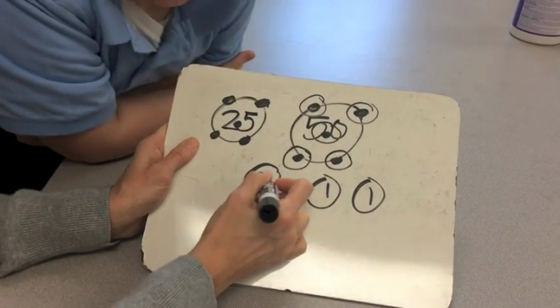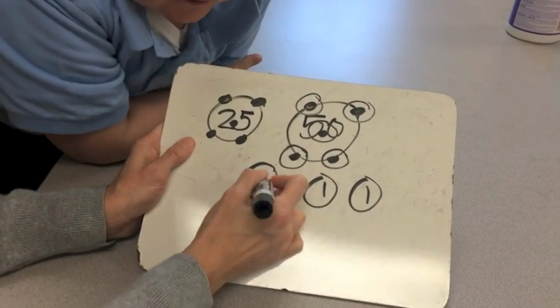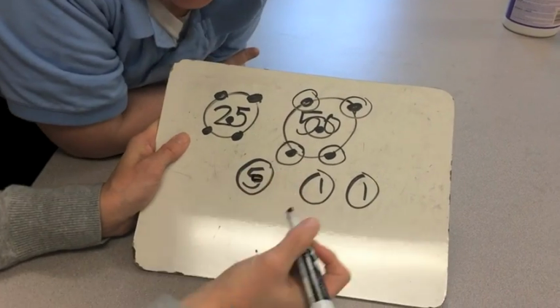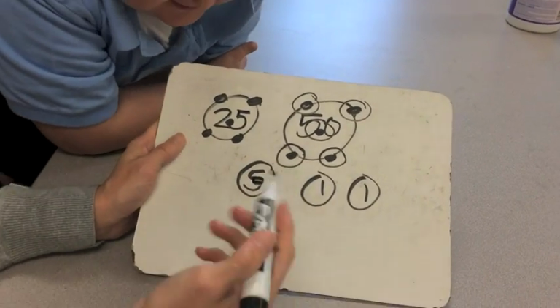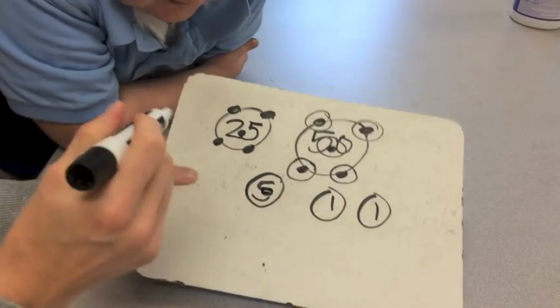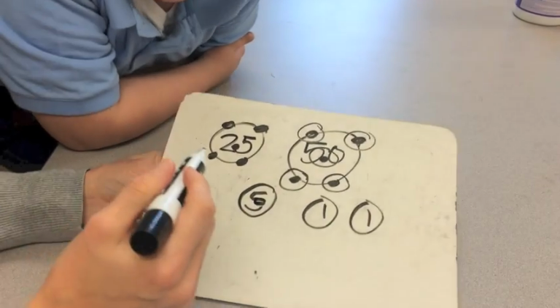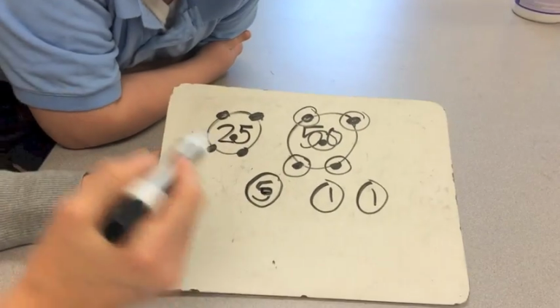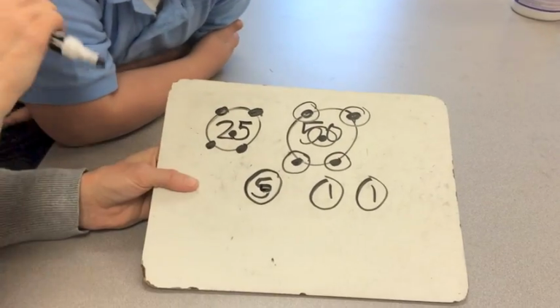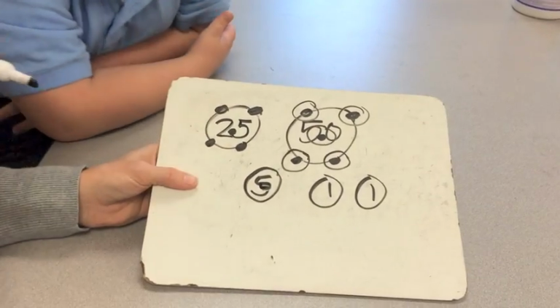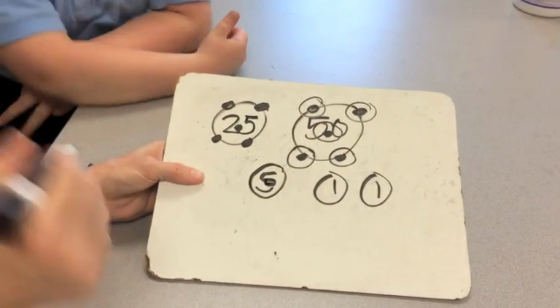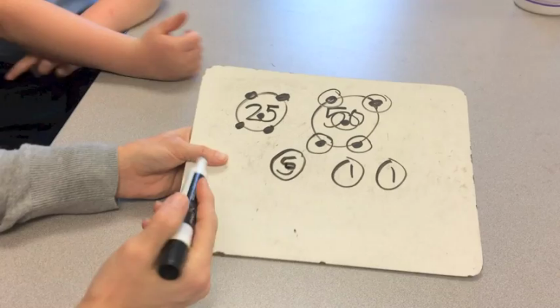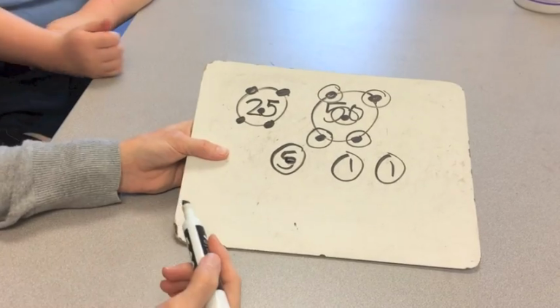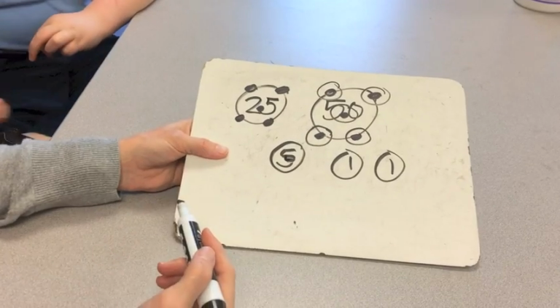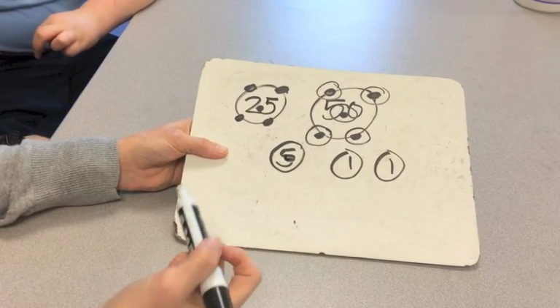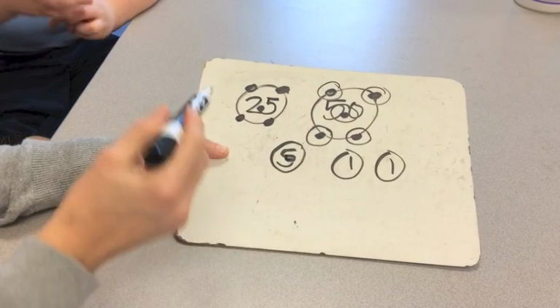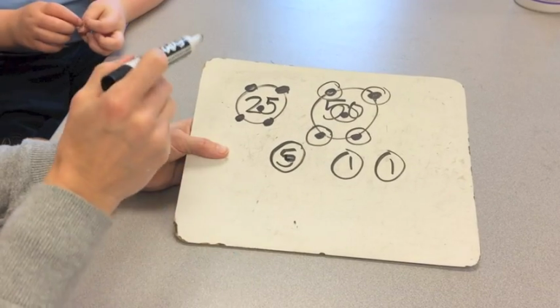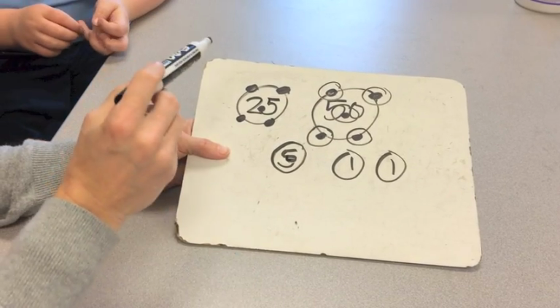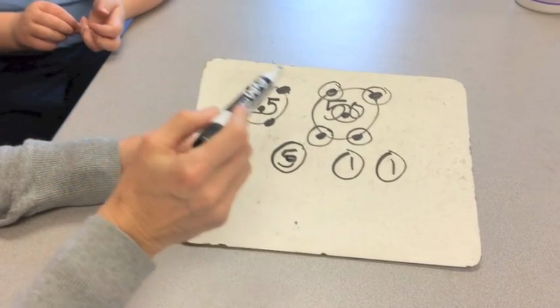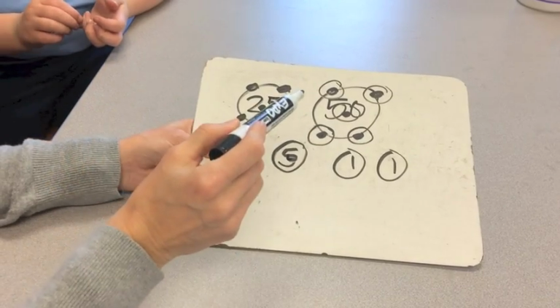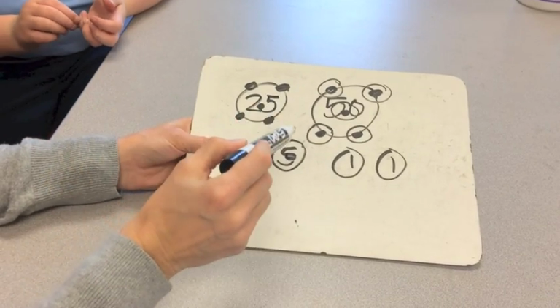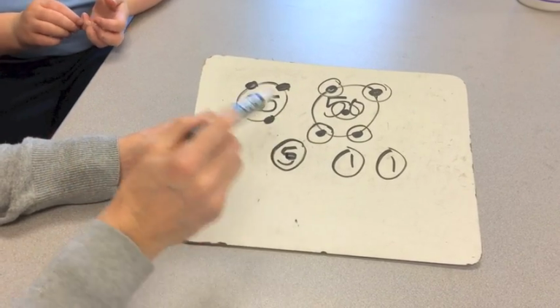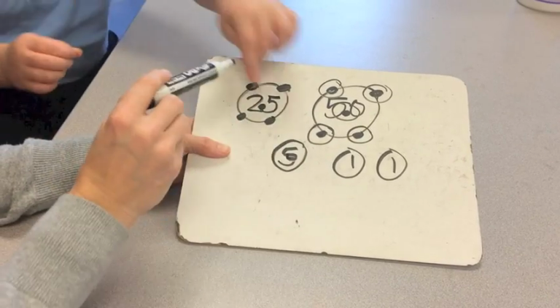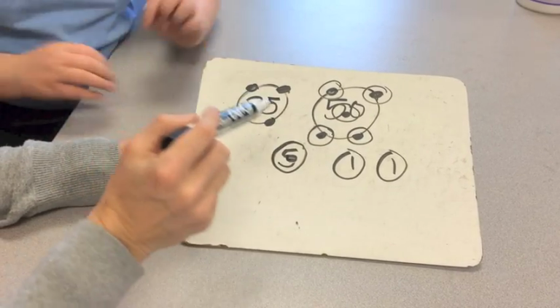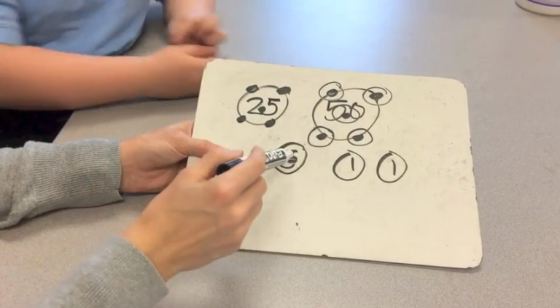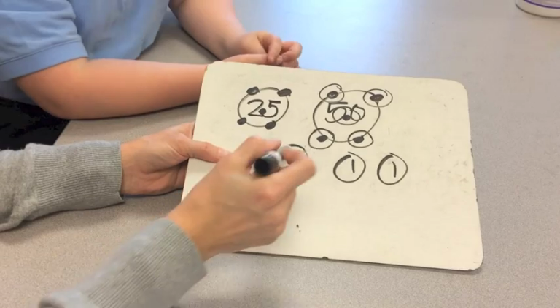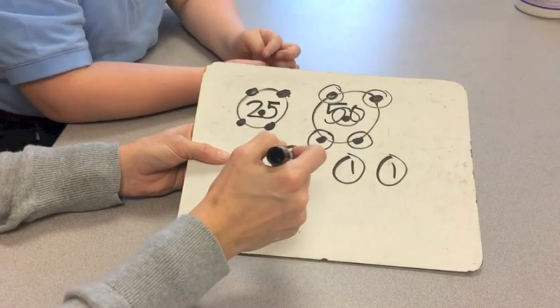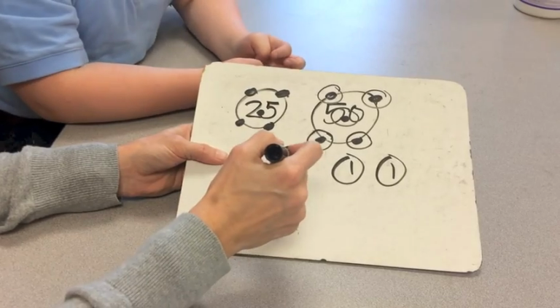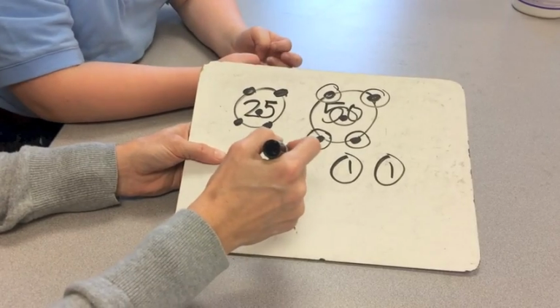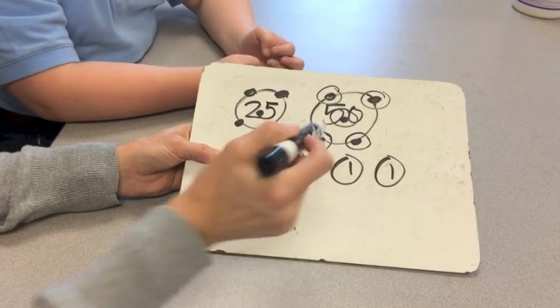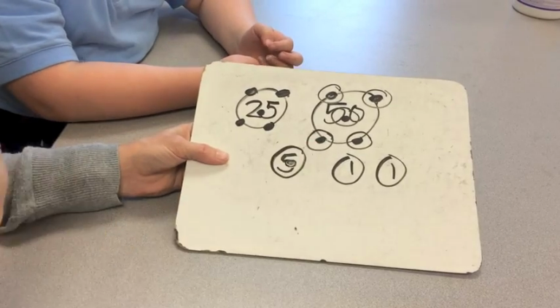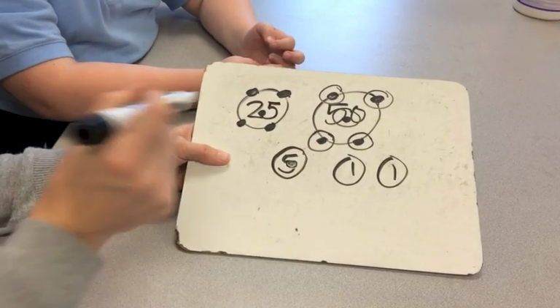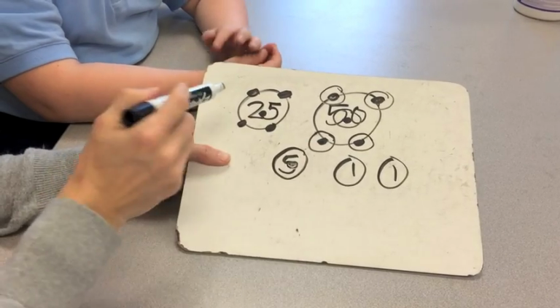Are you all ready to count with me? Back up just a little bit. — That's a nickel. Yes, this is a nickel. All right, here we go.